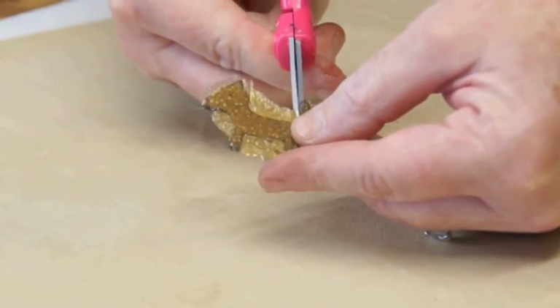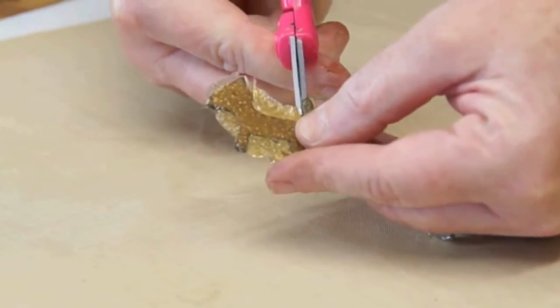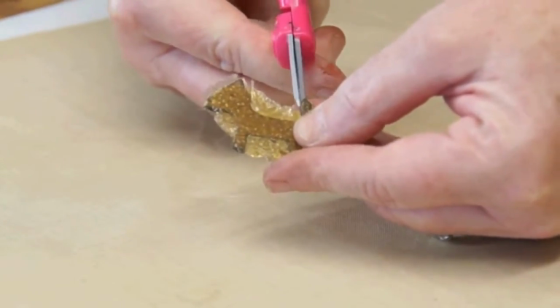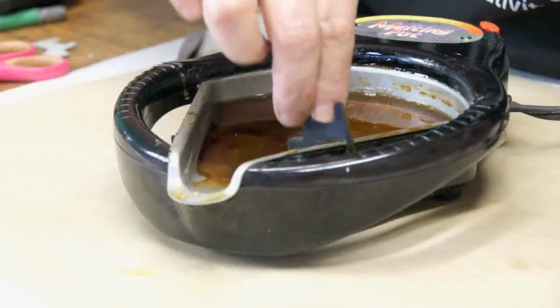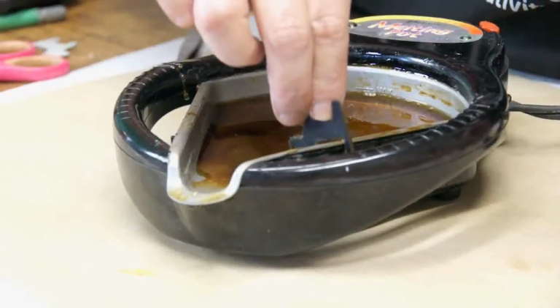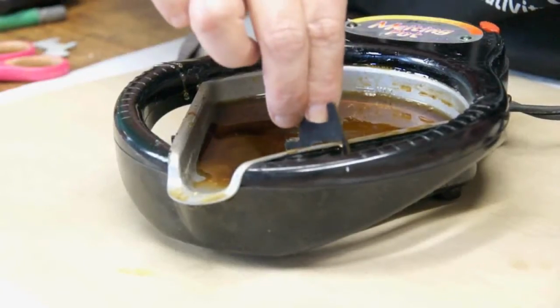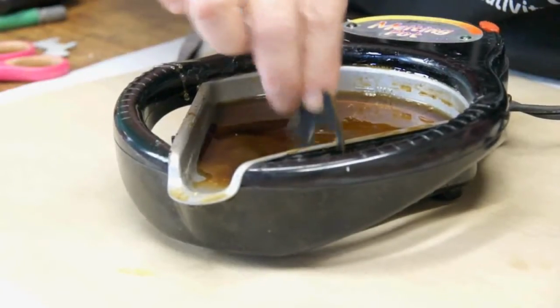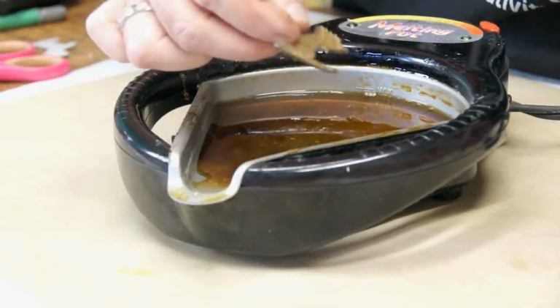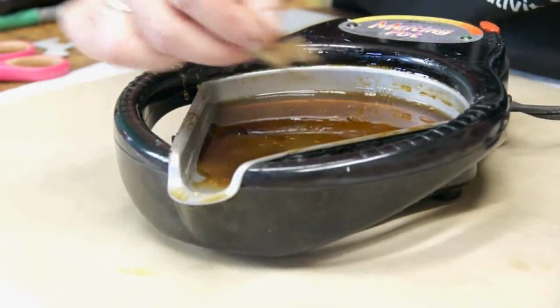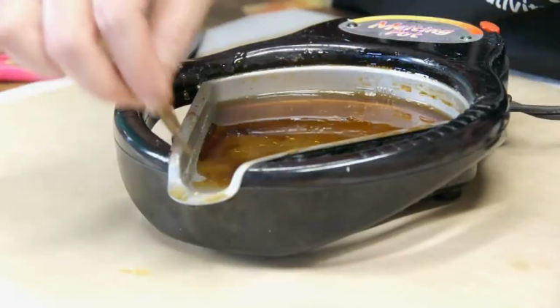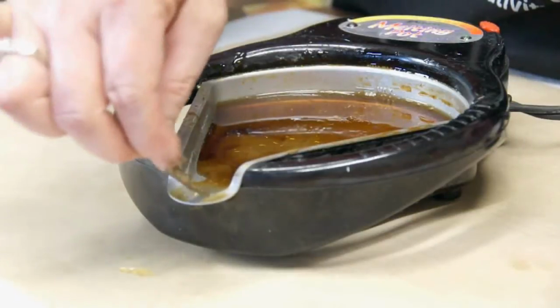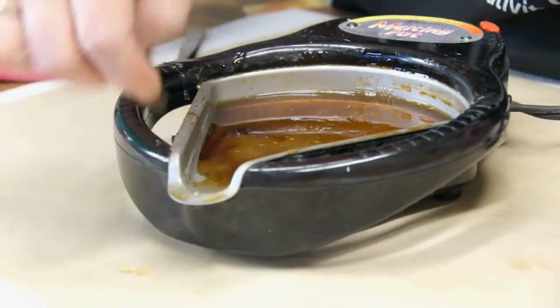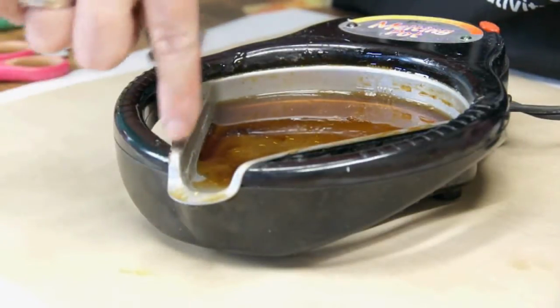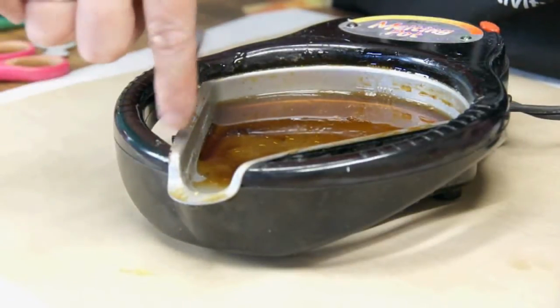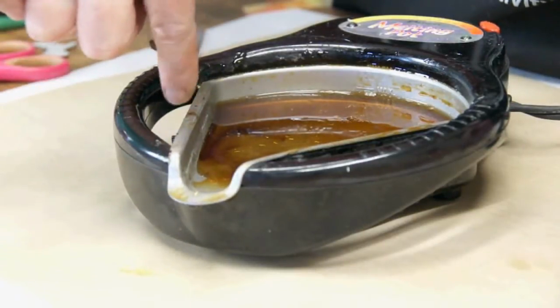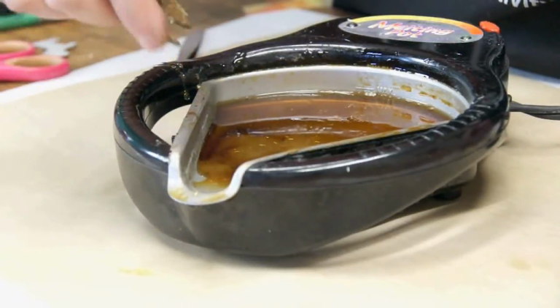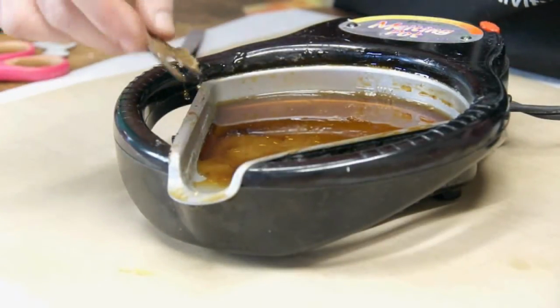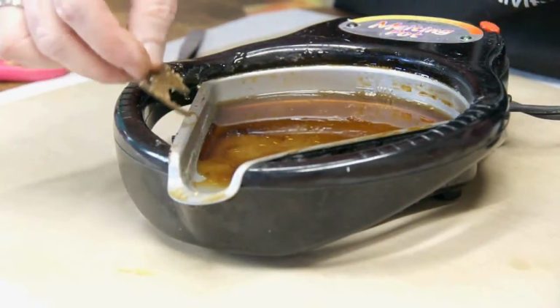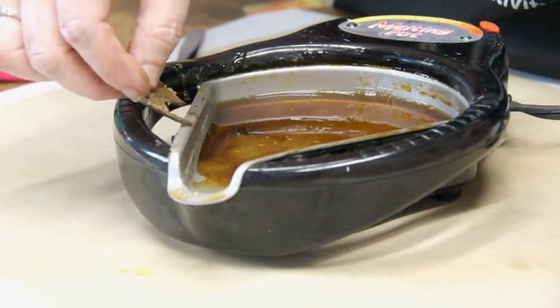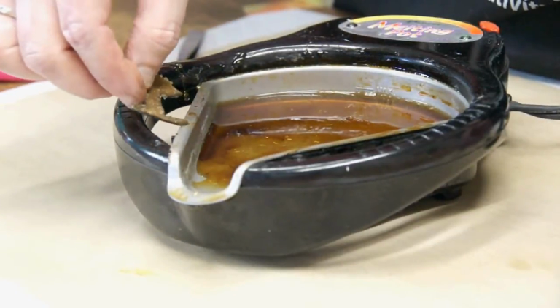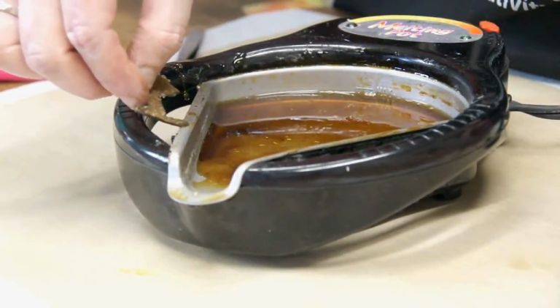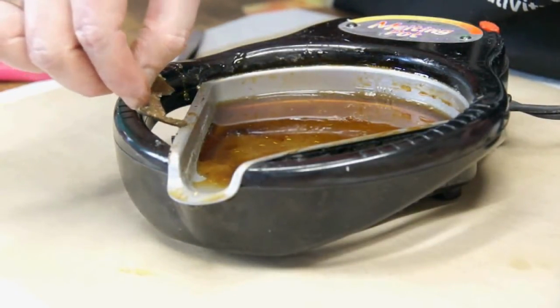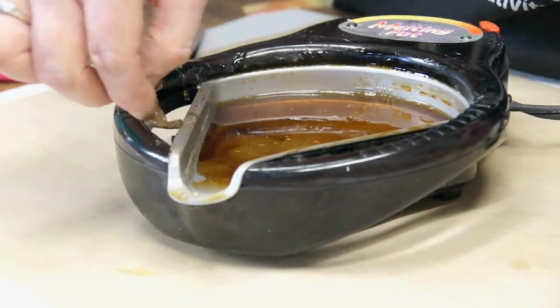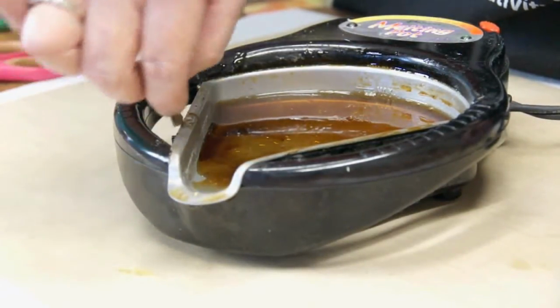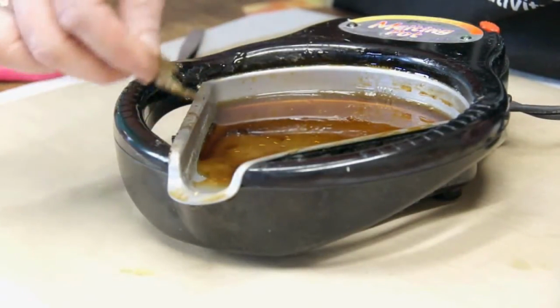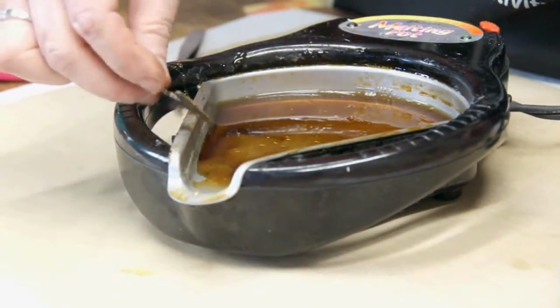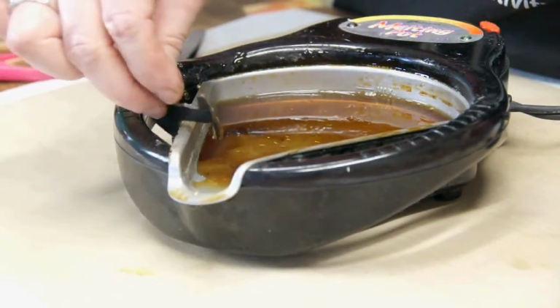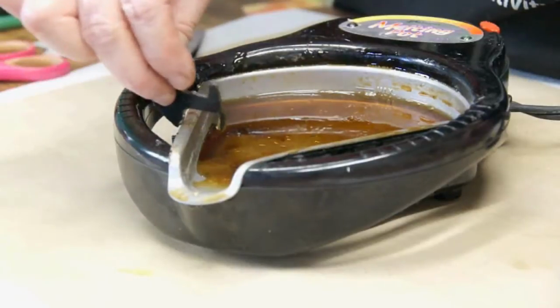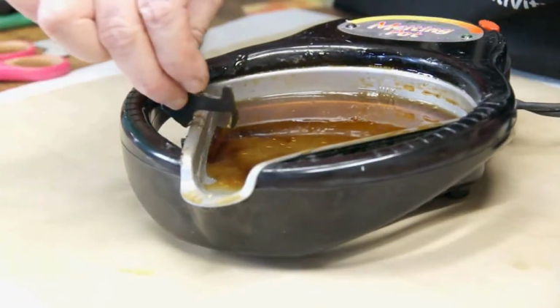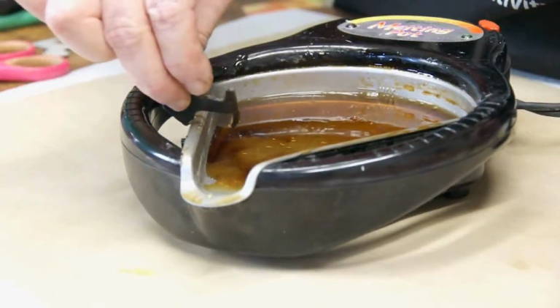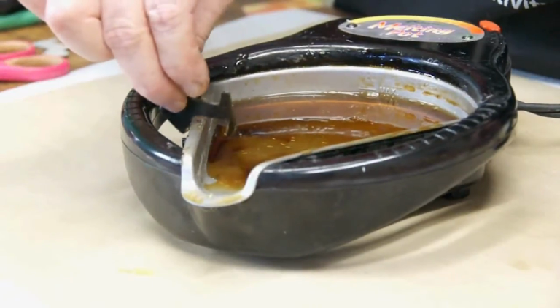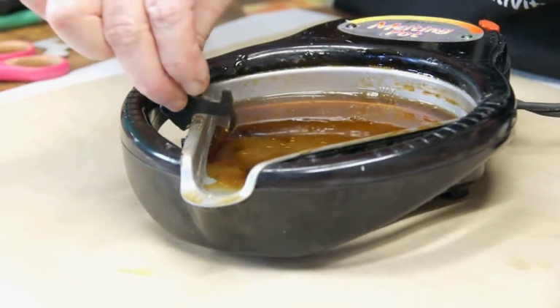Trim the excess UTEE away with a pair of scissors. I'm using the side of the melting pot to melt the edges of the ultra thick embossing enamel to soften them and to refine my shape.